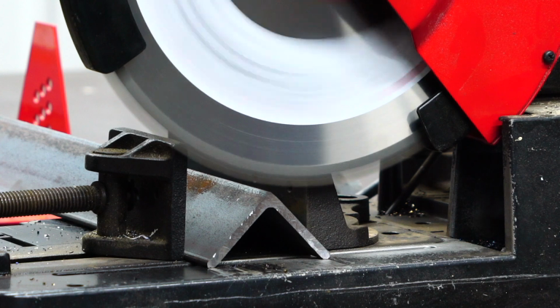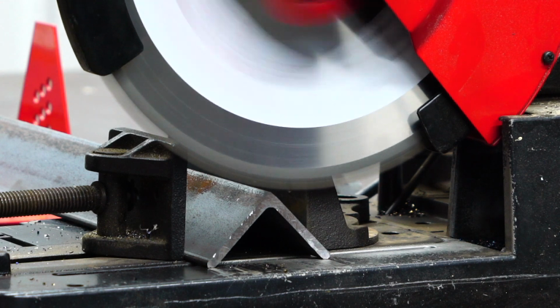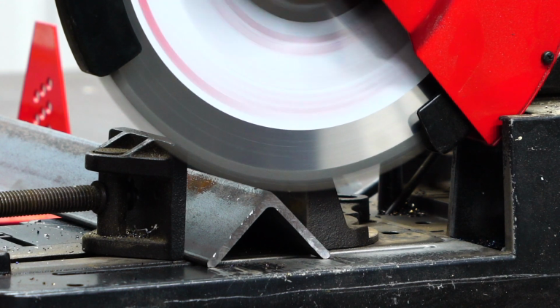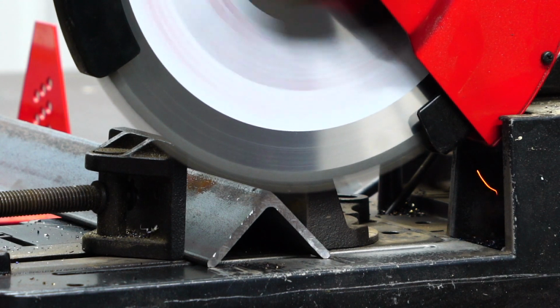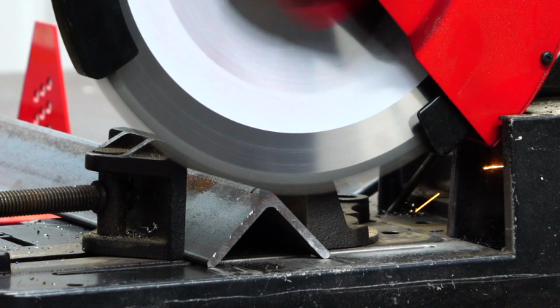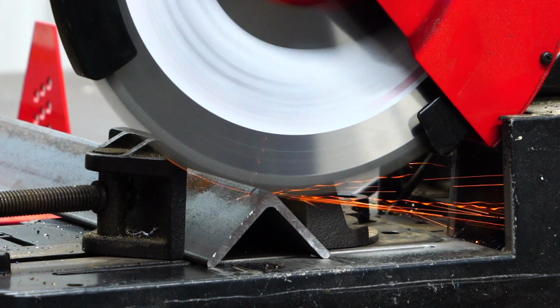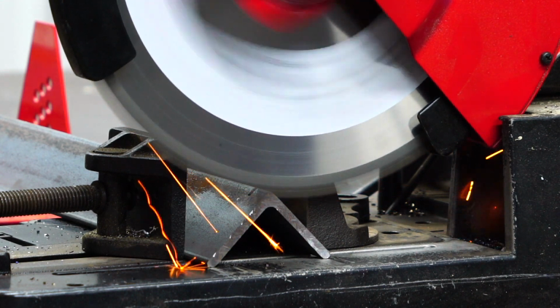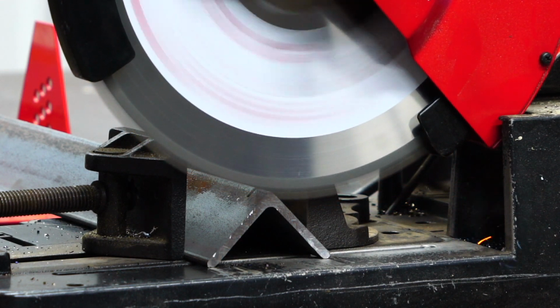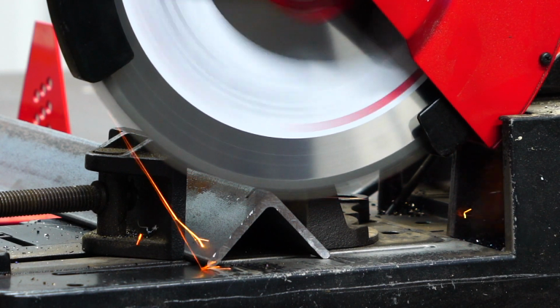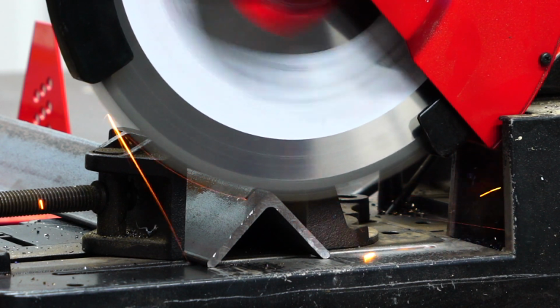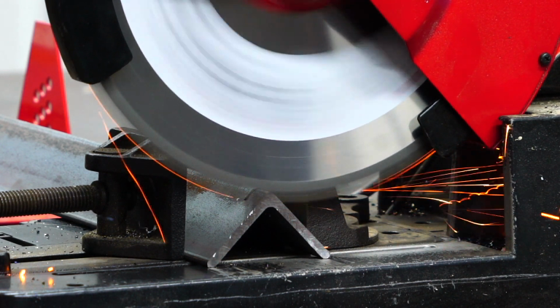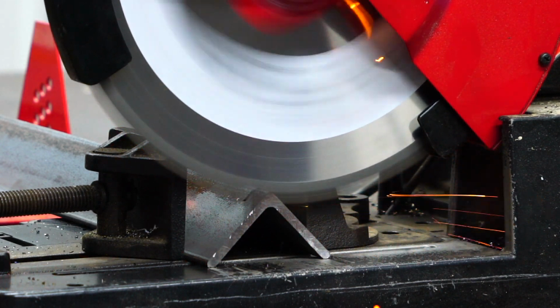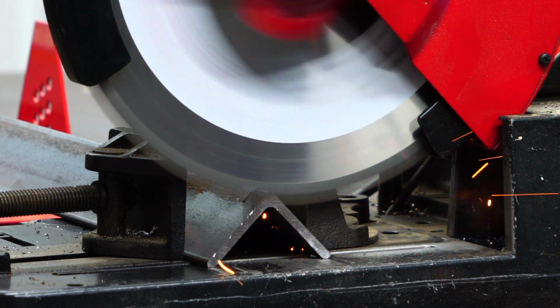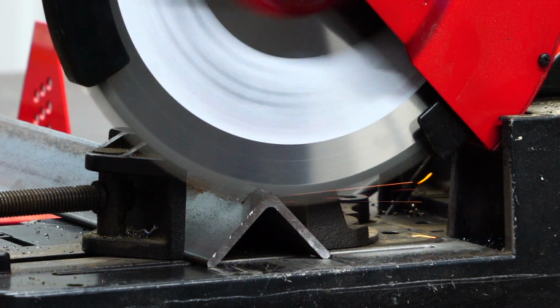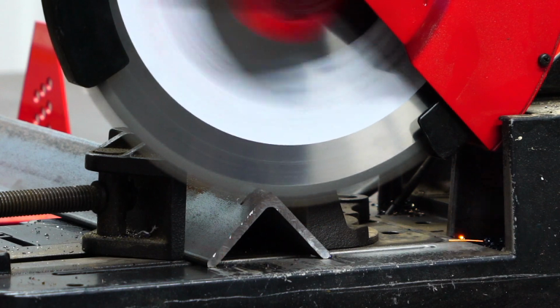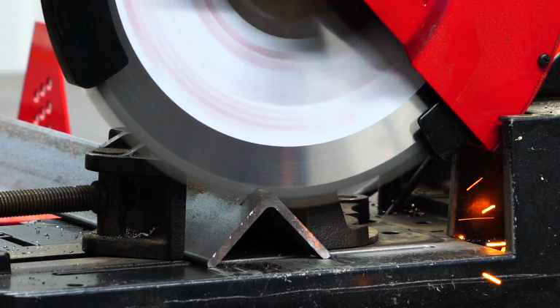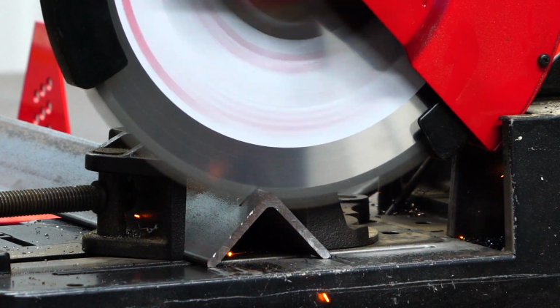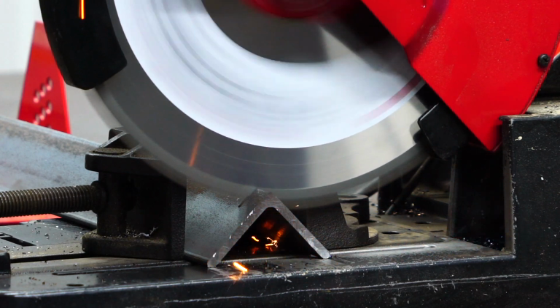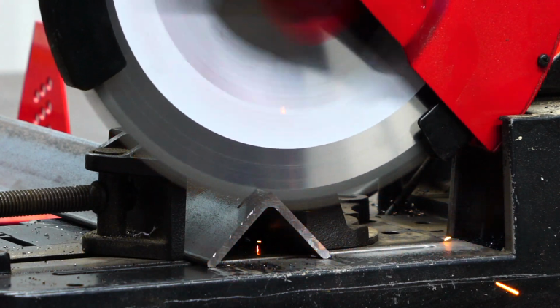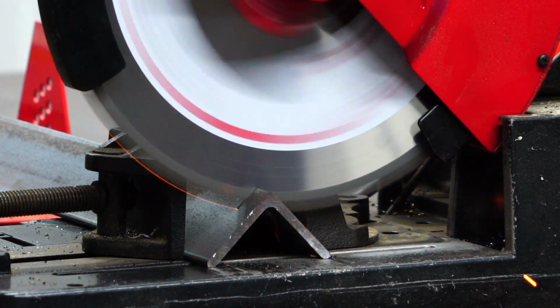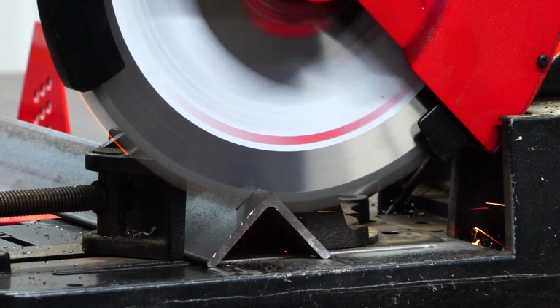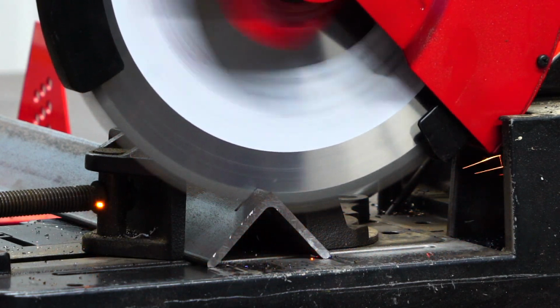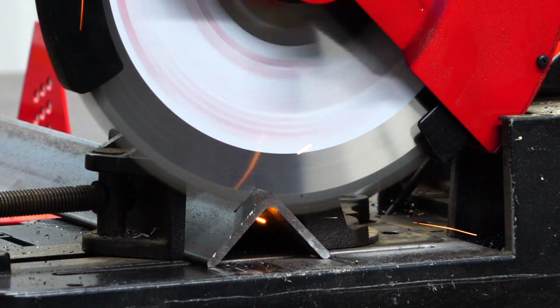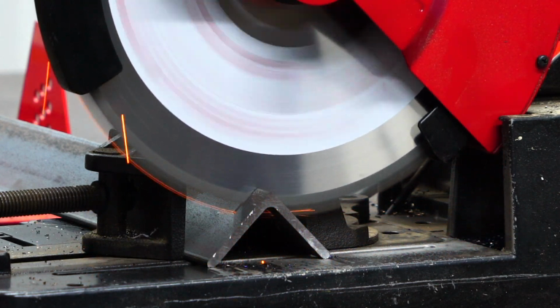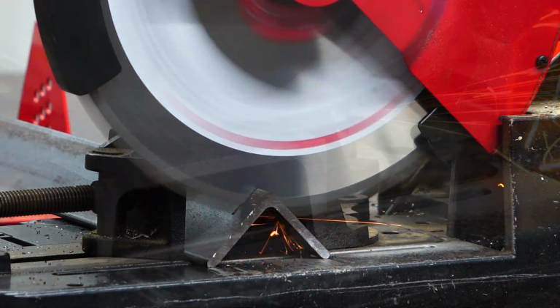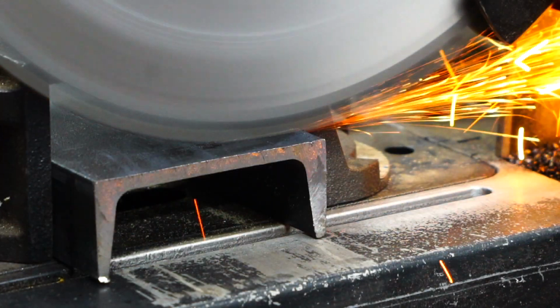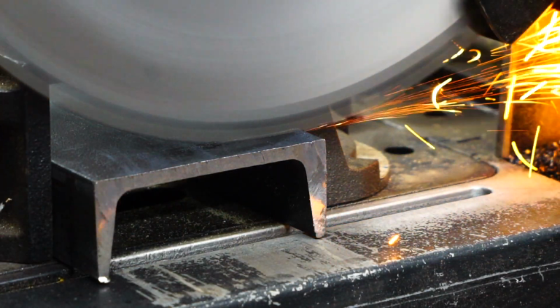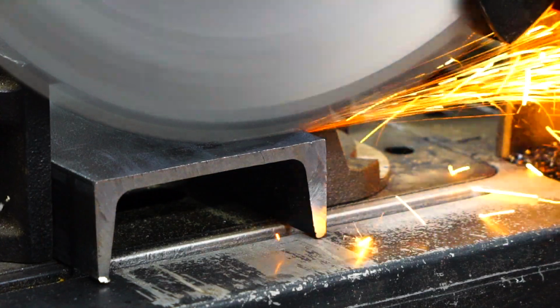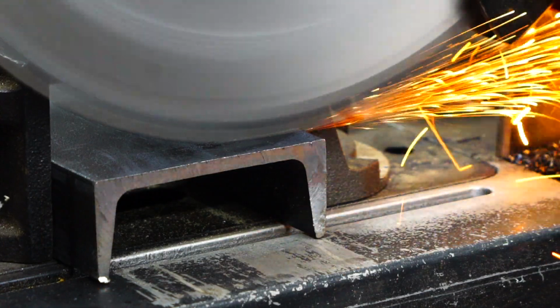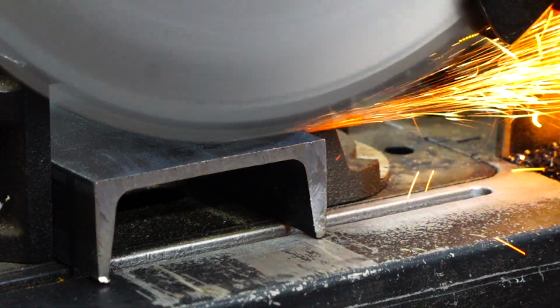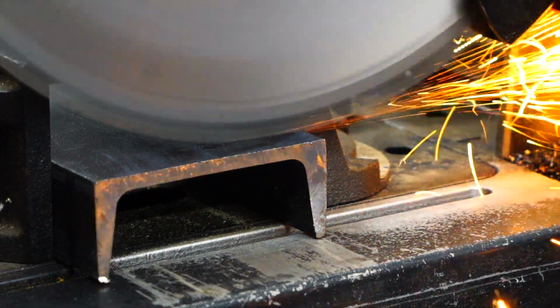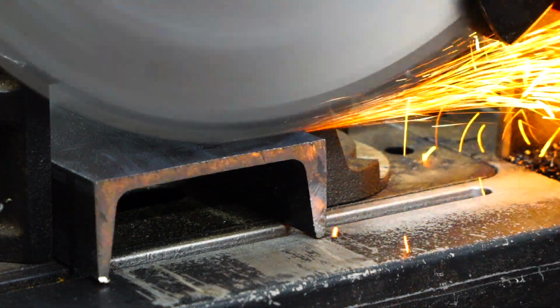If you cut too slow, the chips will become overheated and sparks will occur. As the chips burn away, excess heat is transferred into the part and the cutting tip, and when the tip is overheated, it will fracture, reducing the blade life.